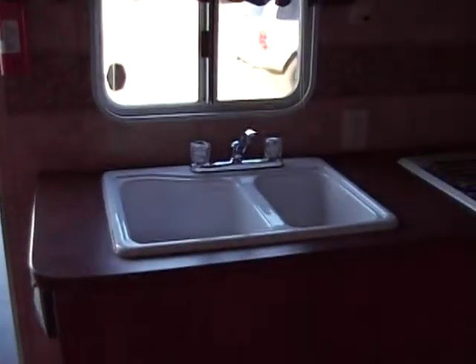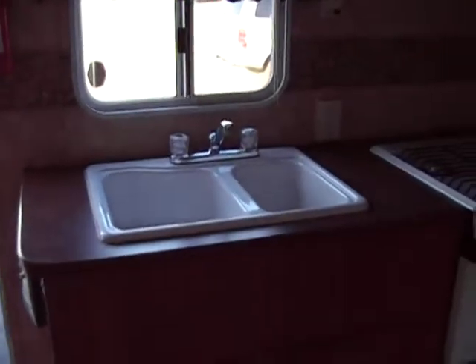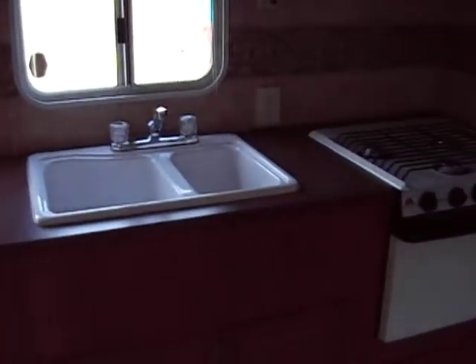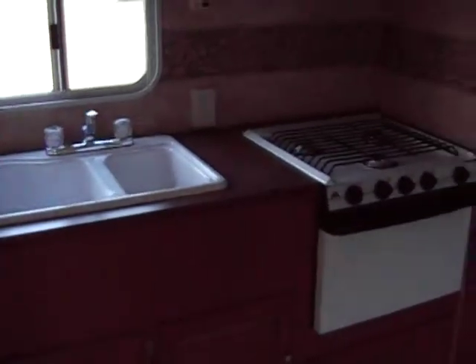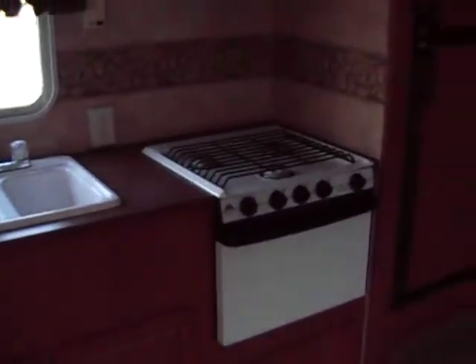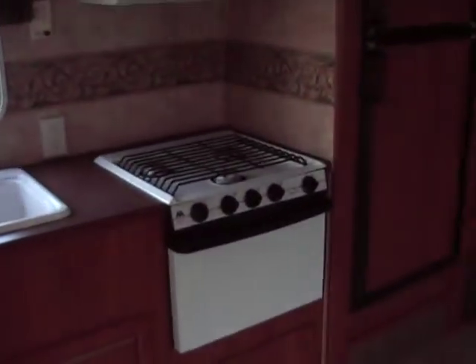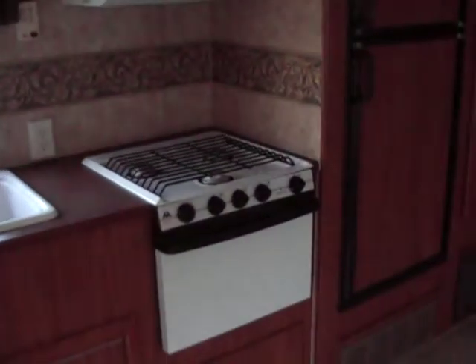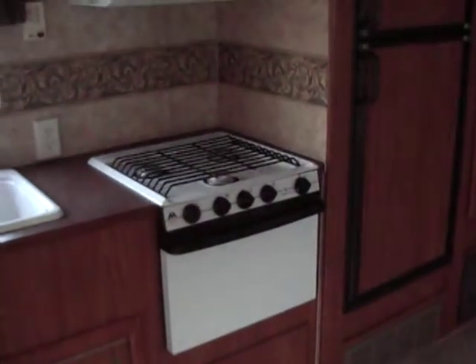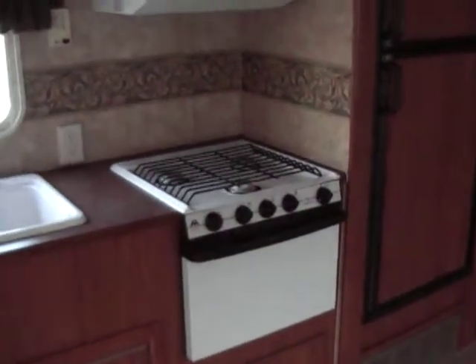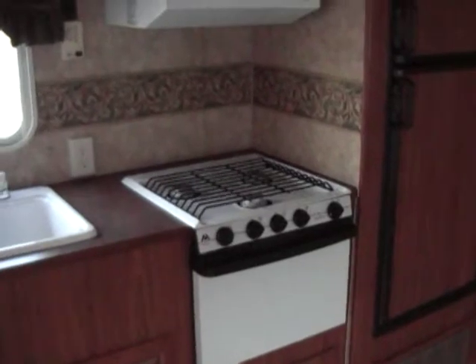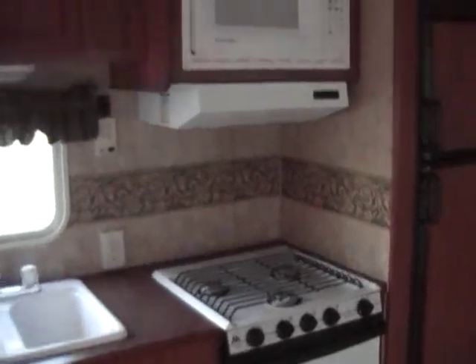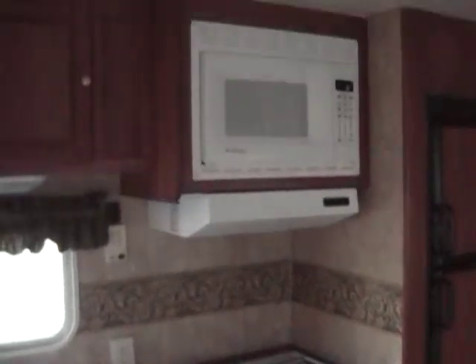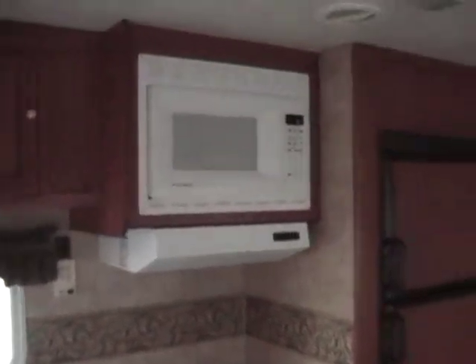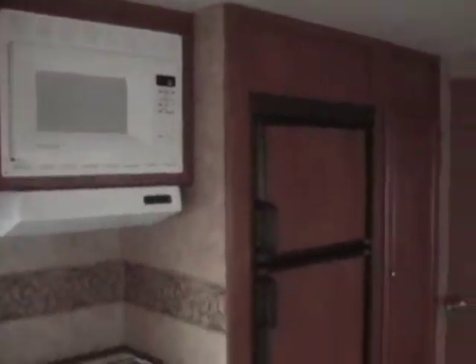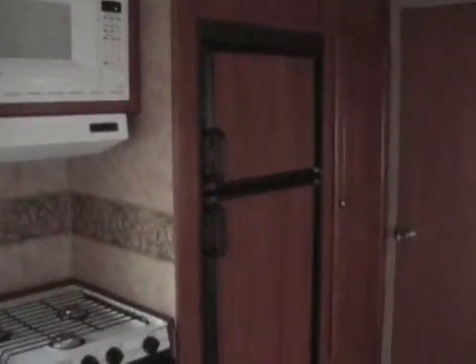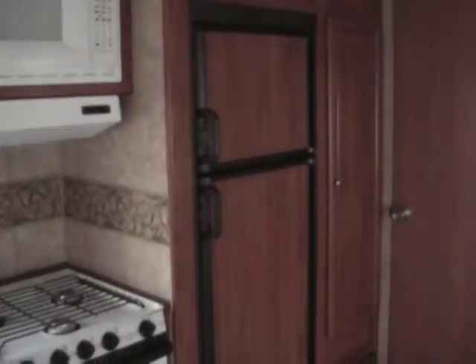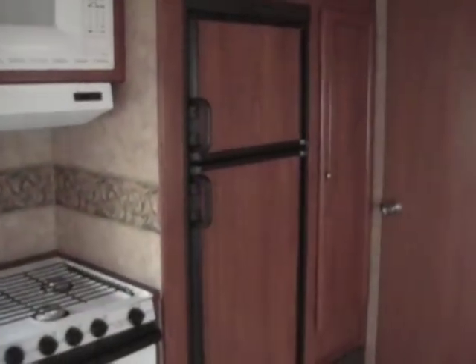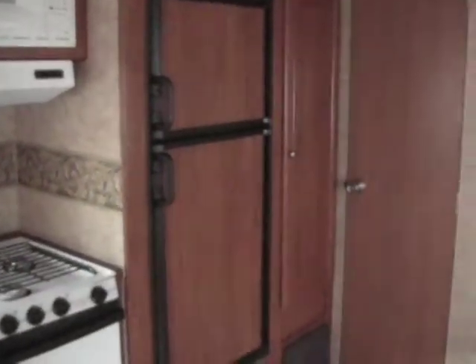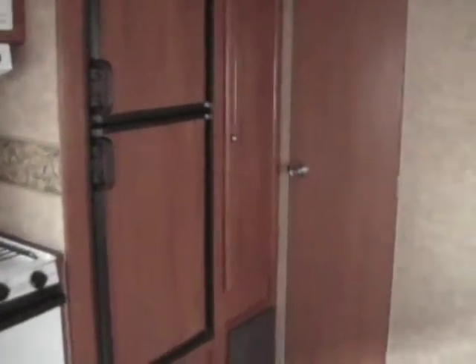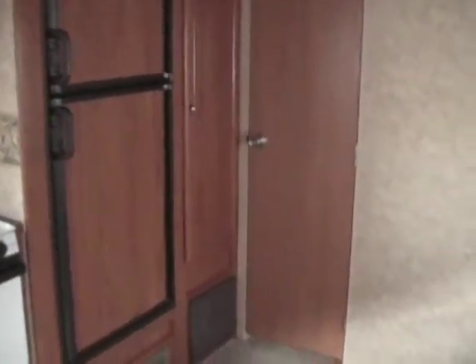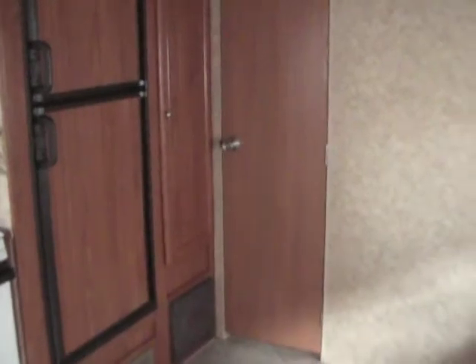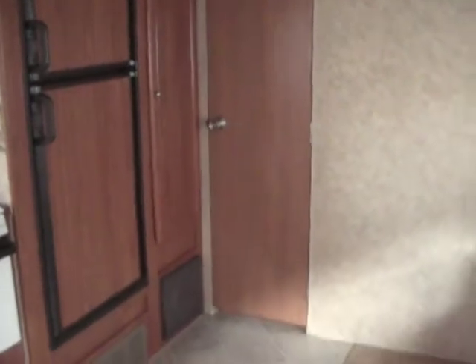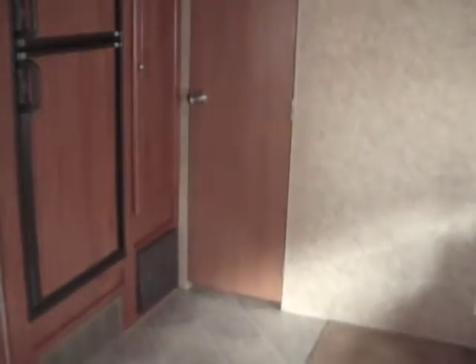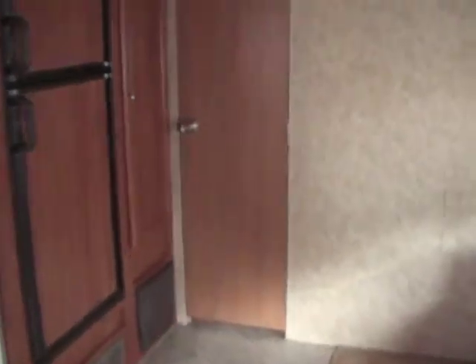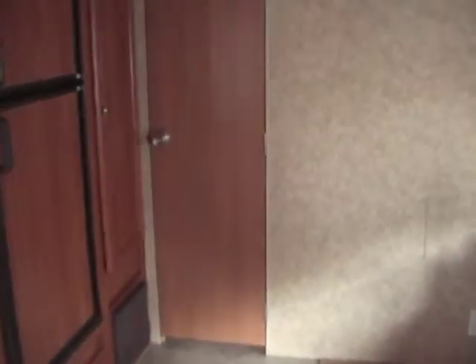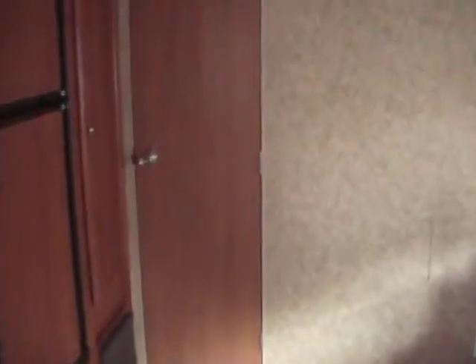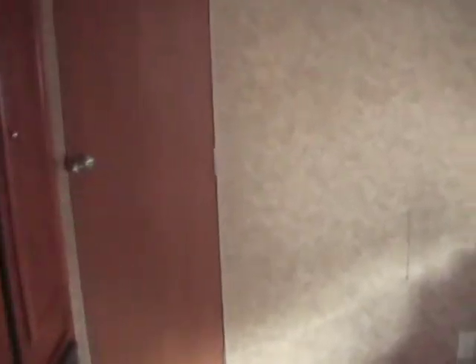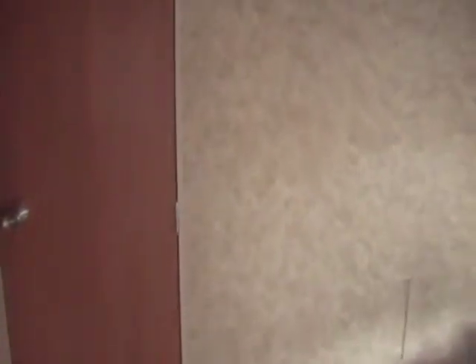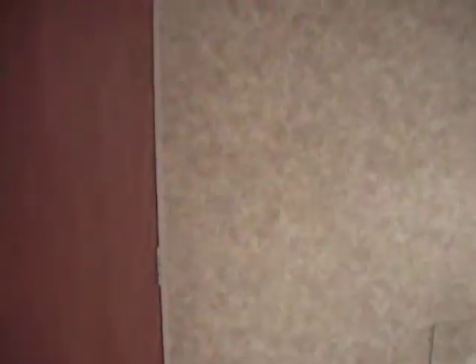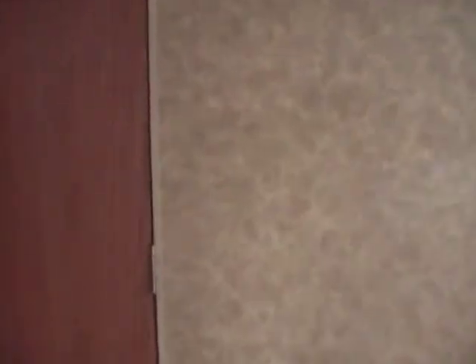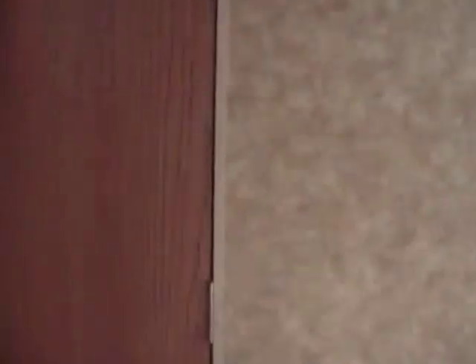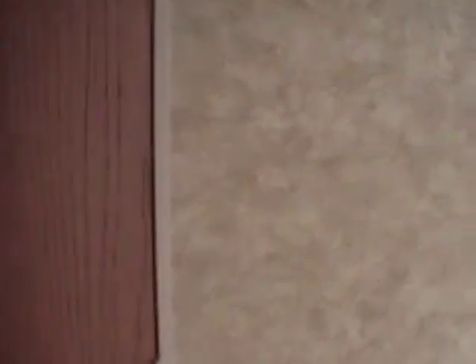Large kitchen. Sink, stove and oven, microwave, large two-door refrigerator. It does have the rear bathroom where the door is at.